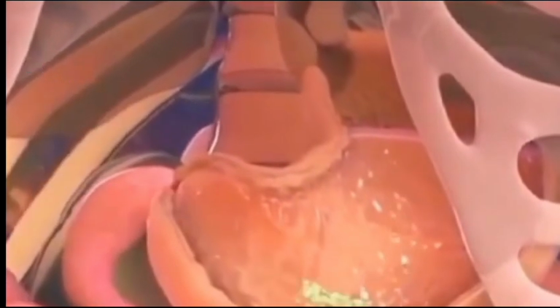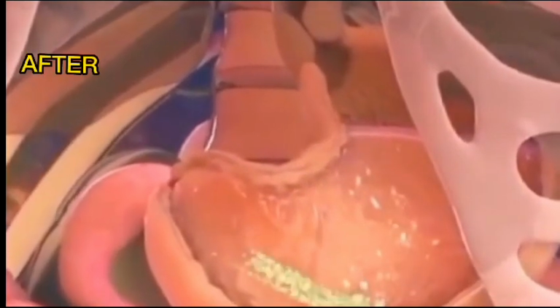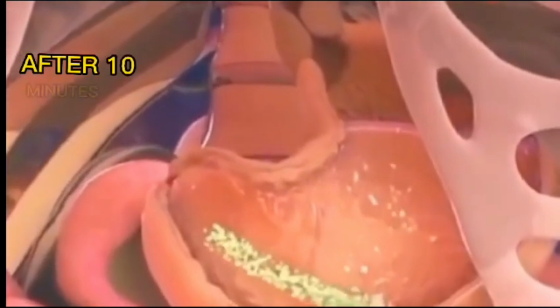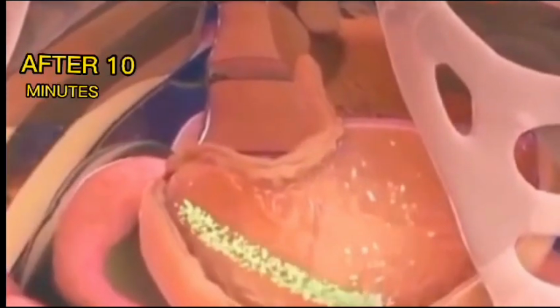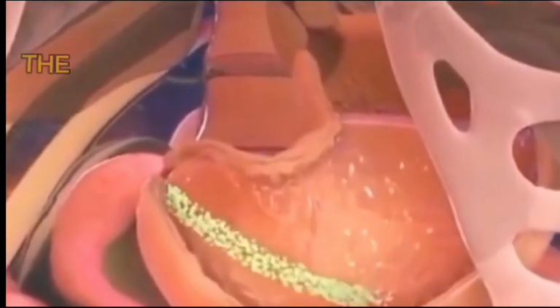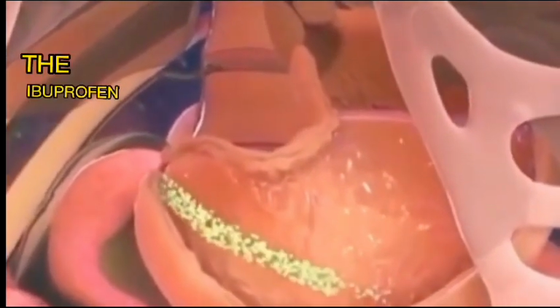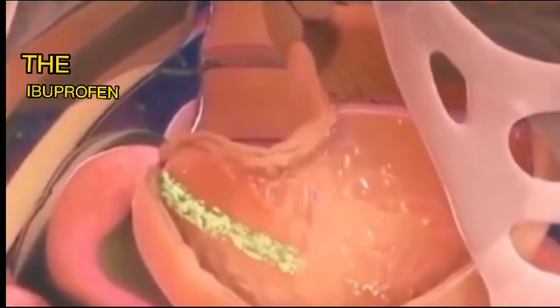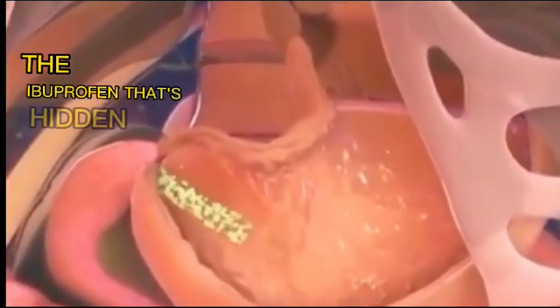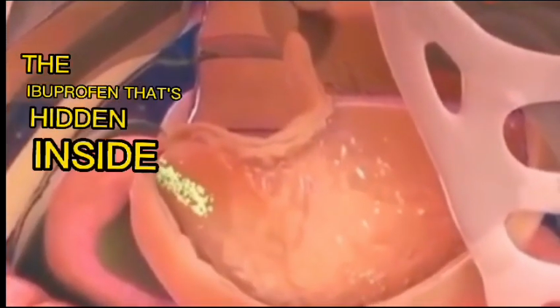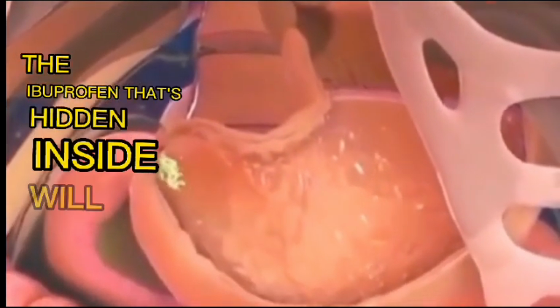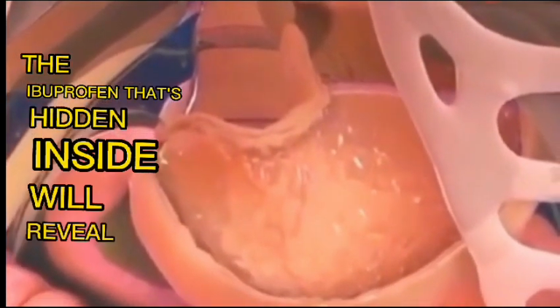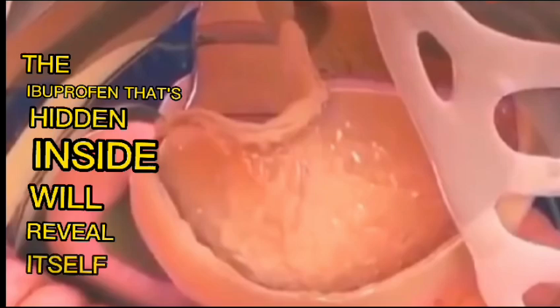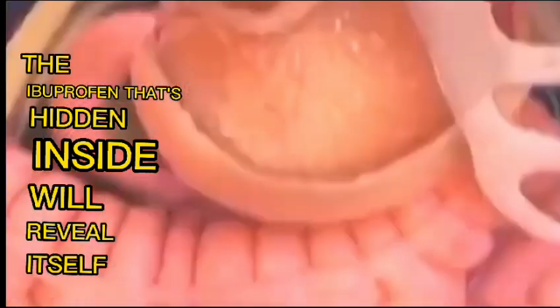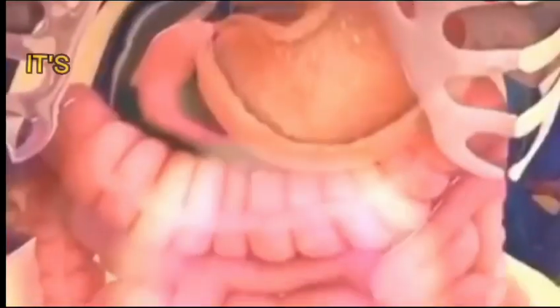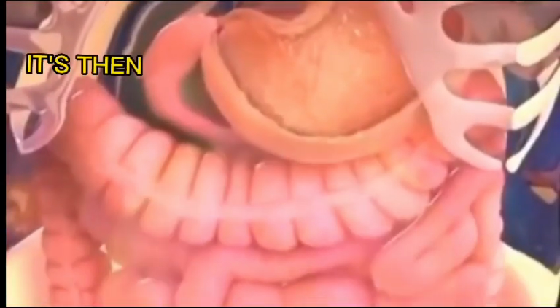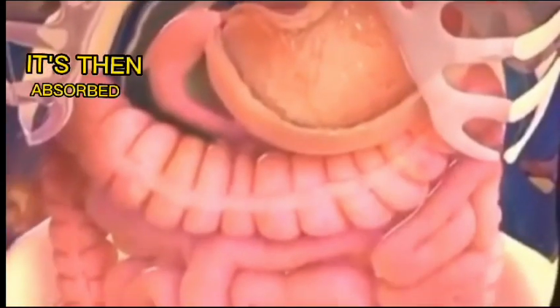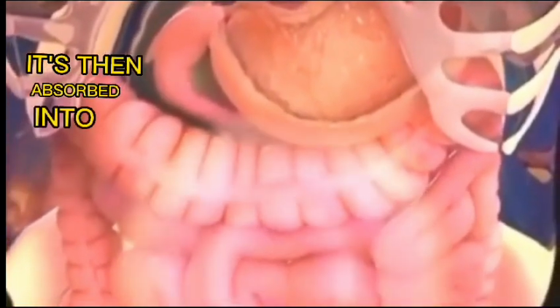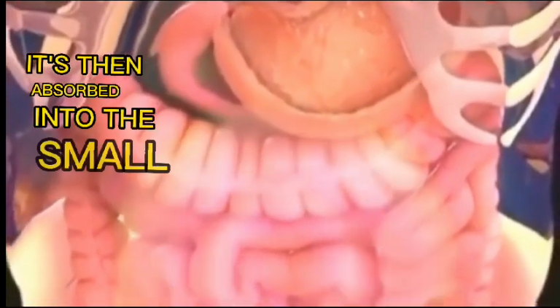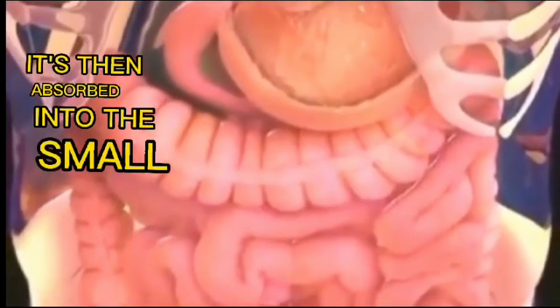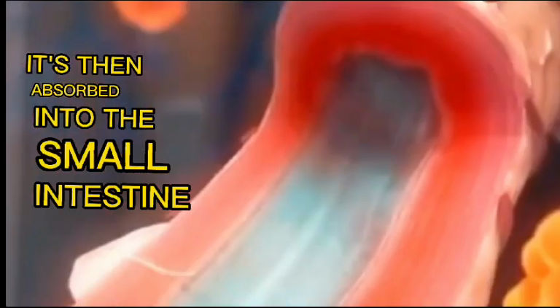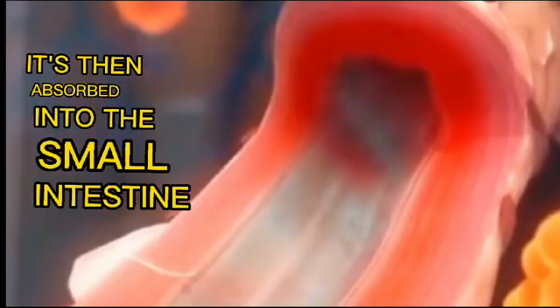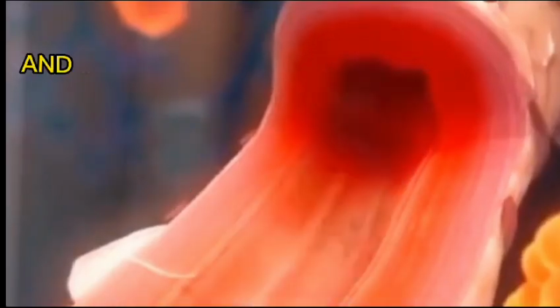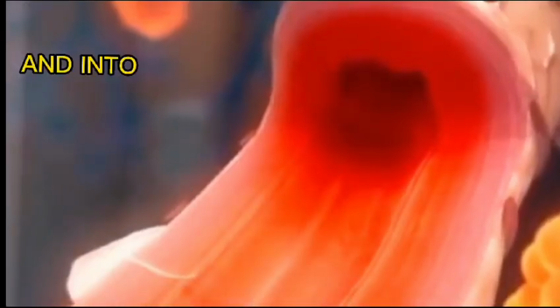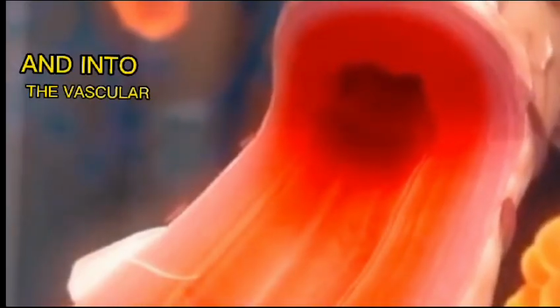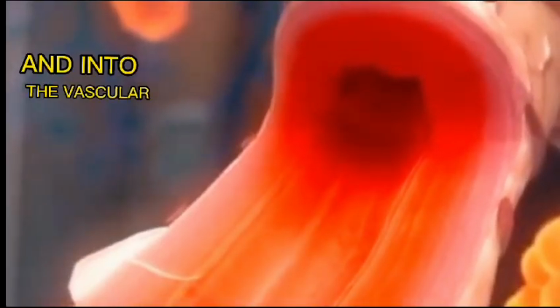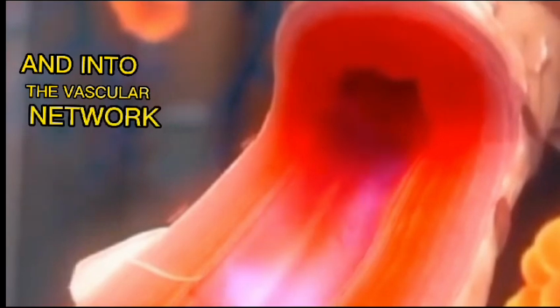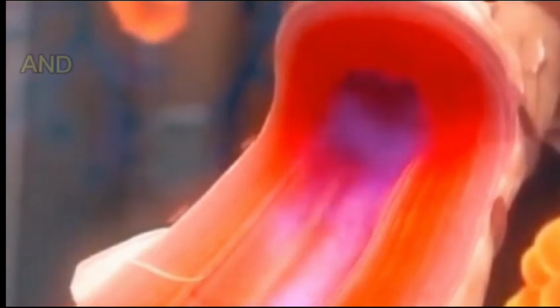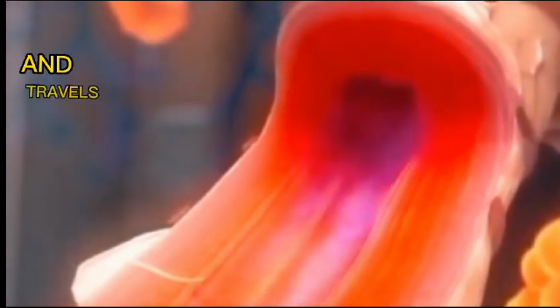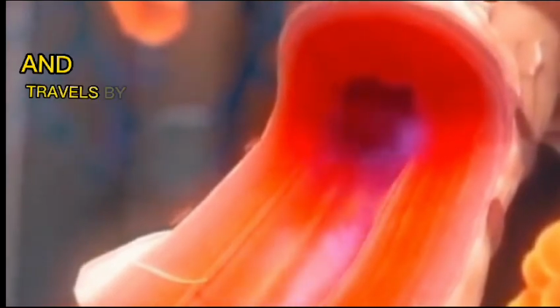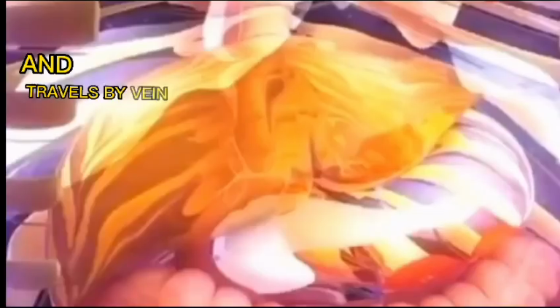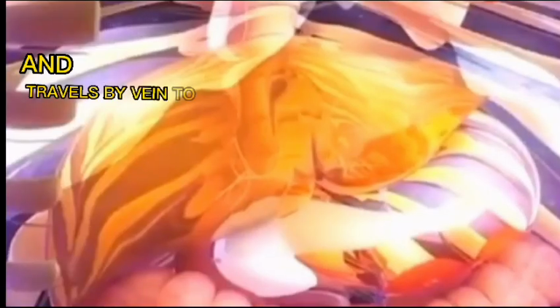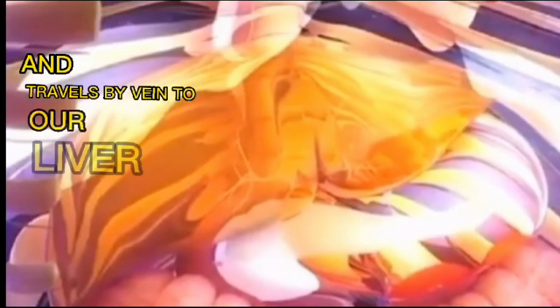After 10 minutes, the ibuprofen hidden inside will reveal itself. It's then absorbed into the small intestine and into the vascular network, and travels by vein to the liver.